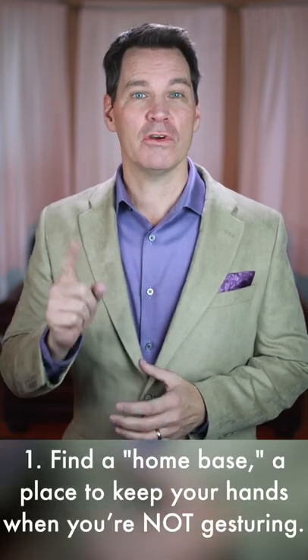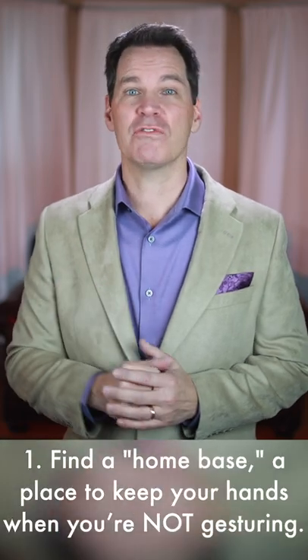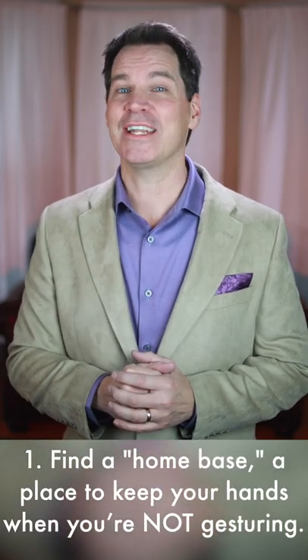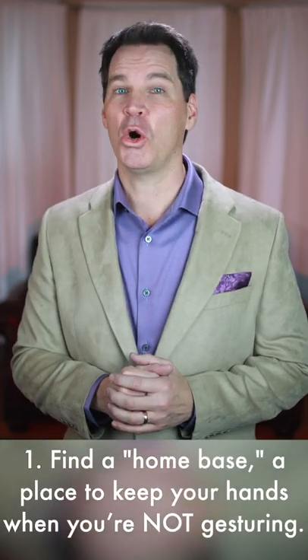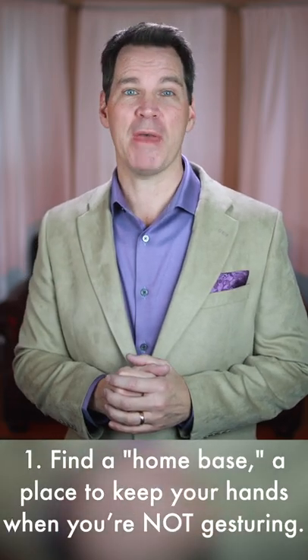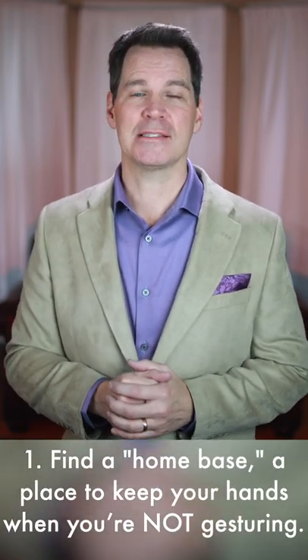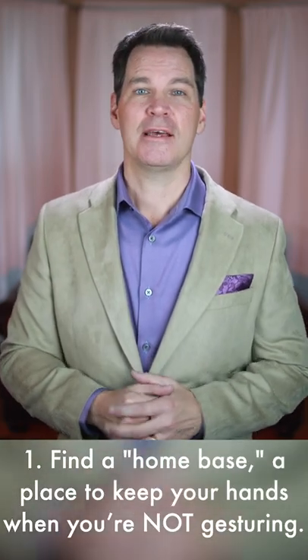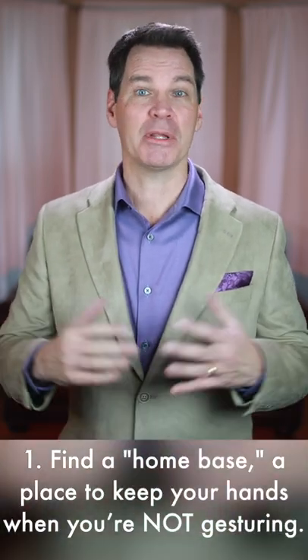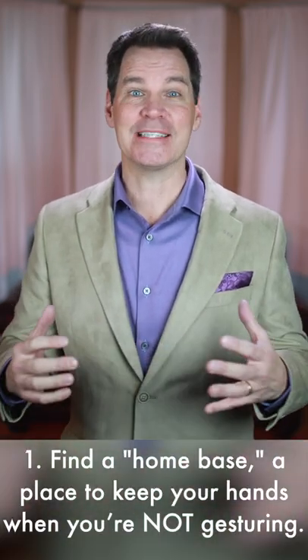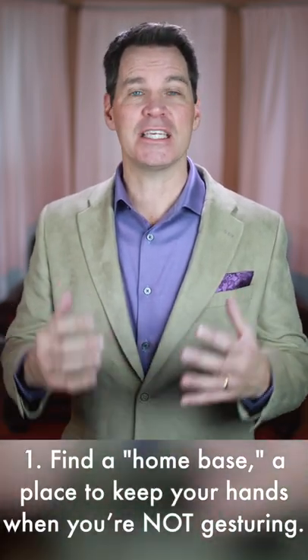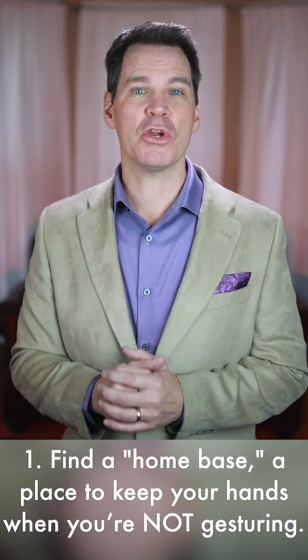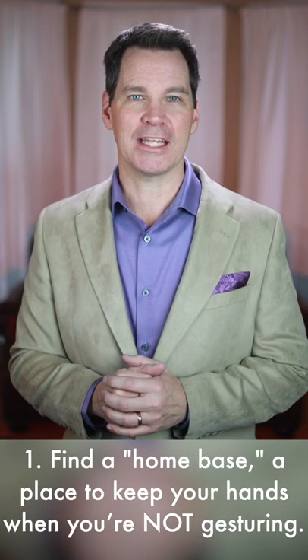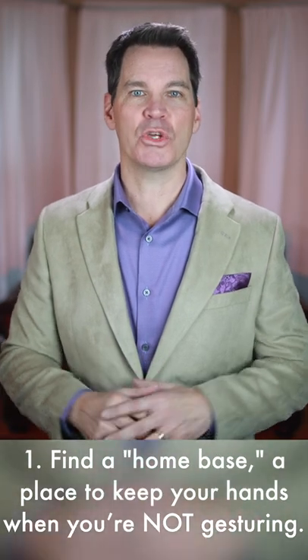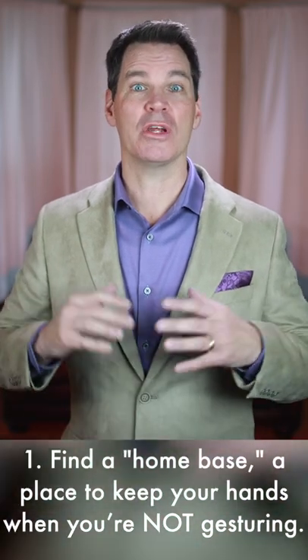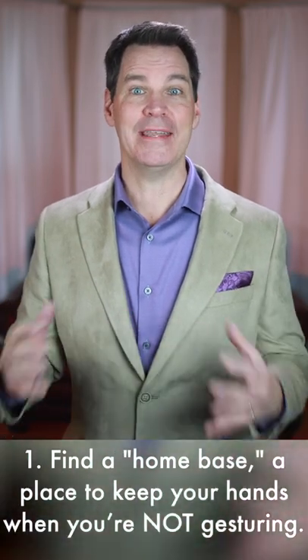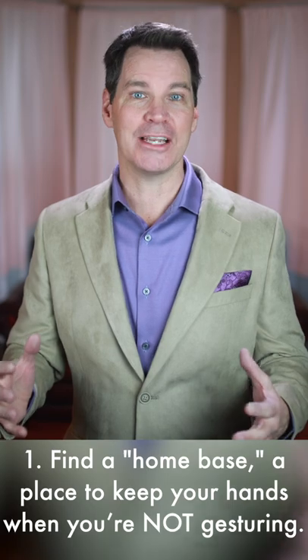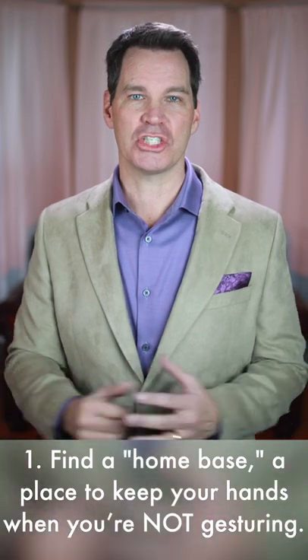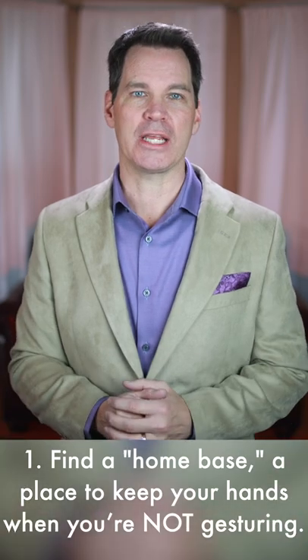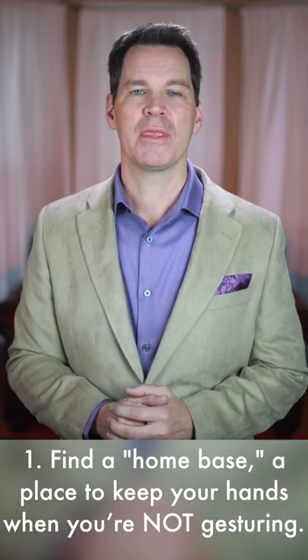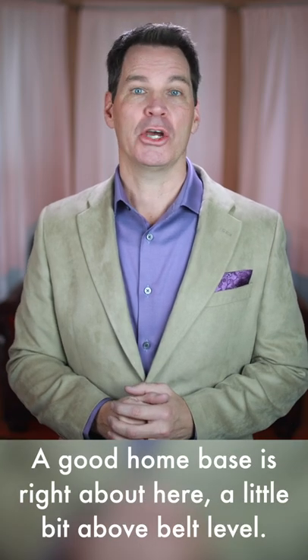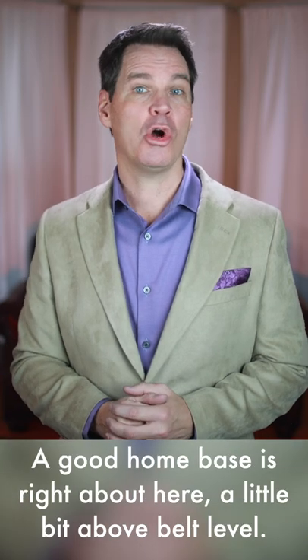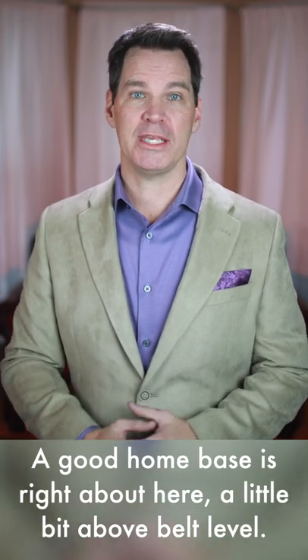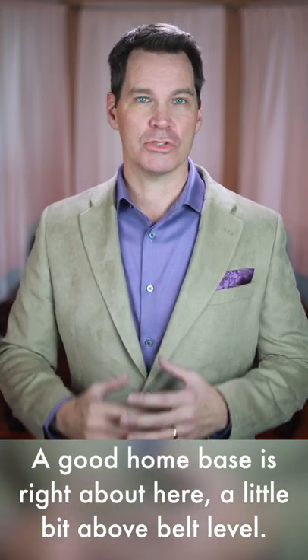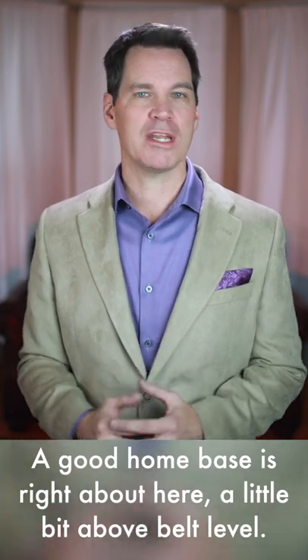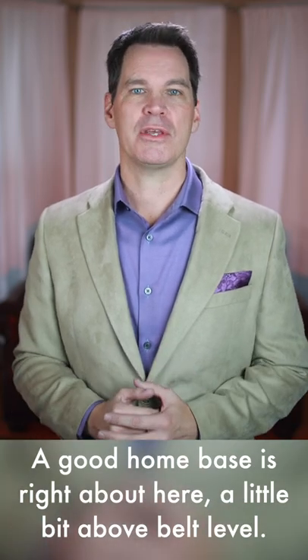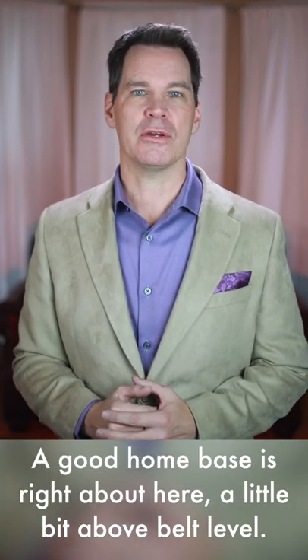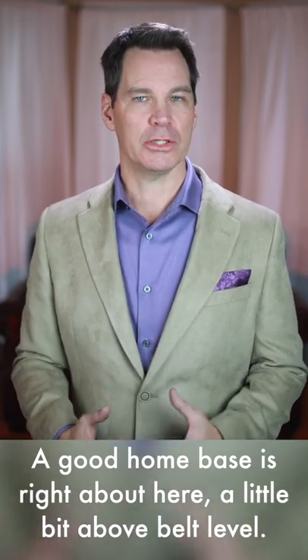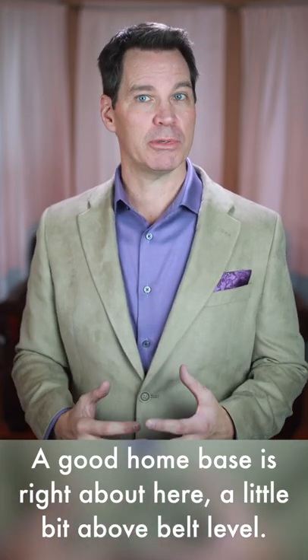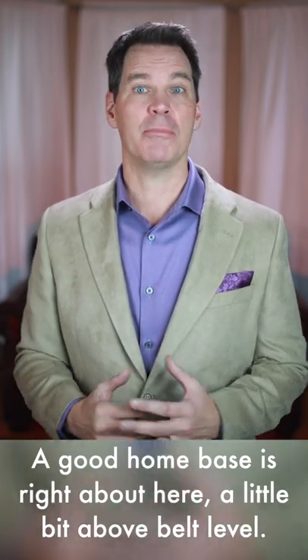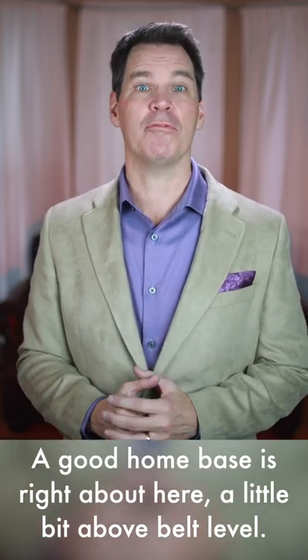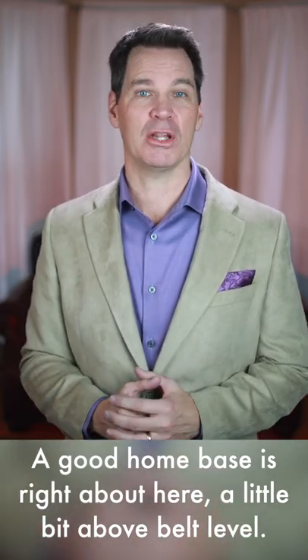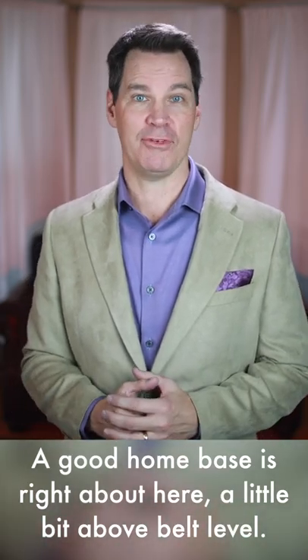First, find a home base — a place to keep your hands when you're not gesturing. A good home base is right about here, a little bit above belt level.